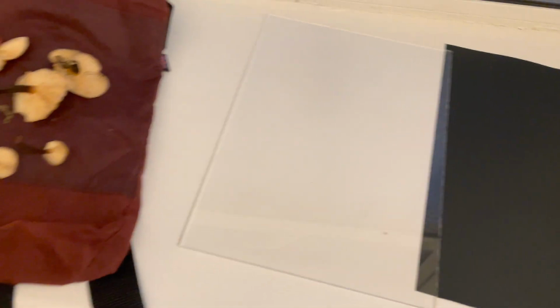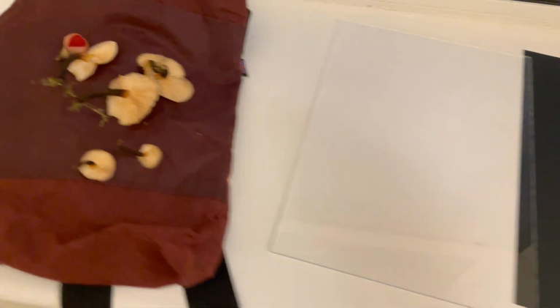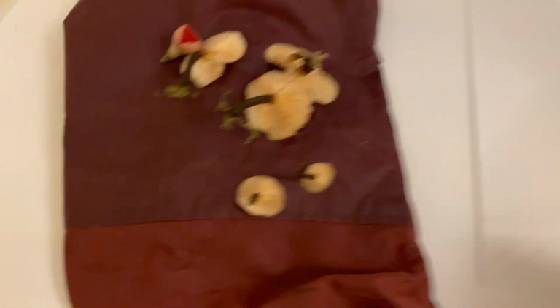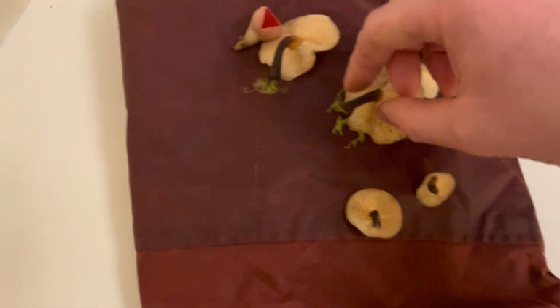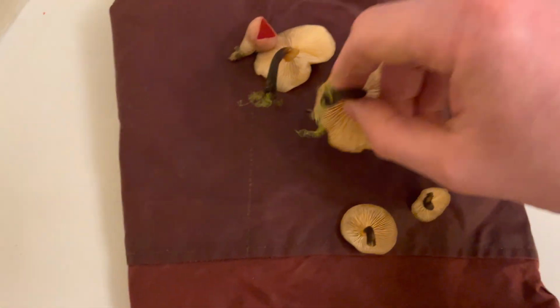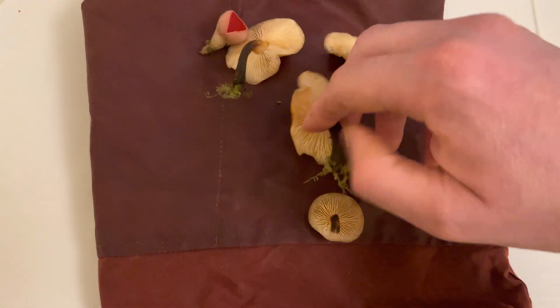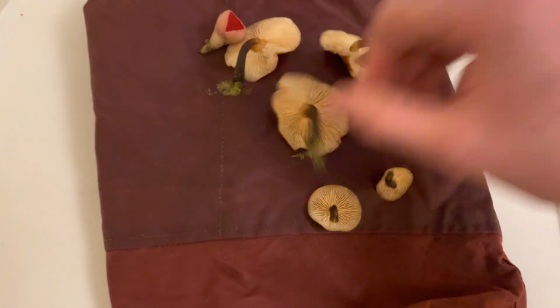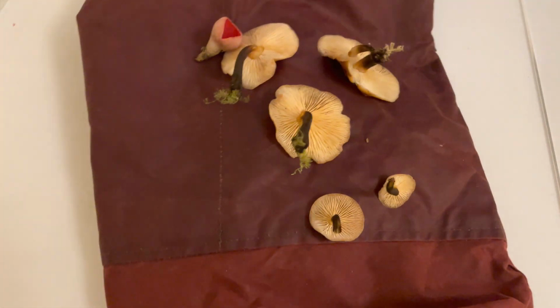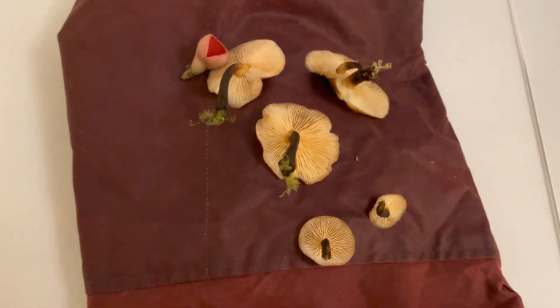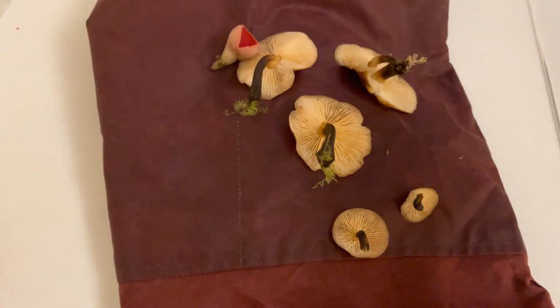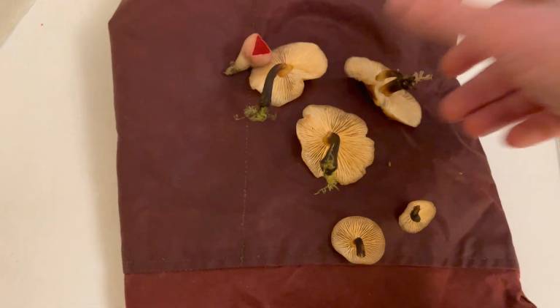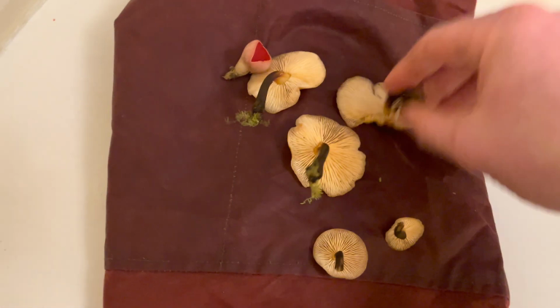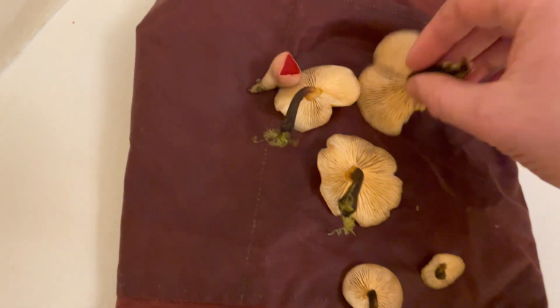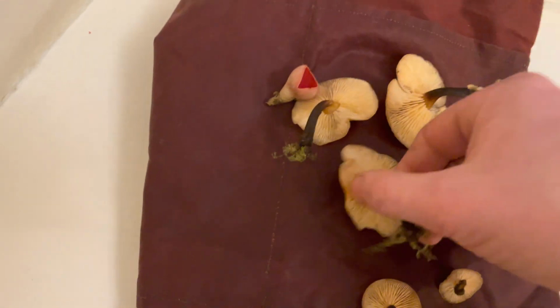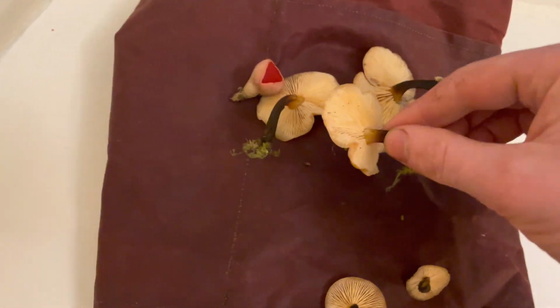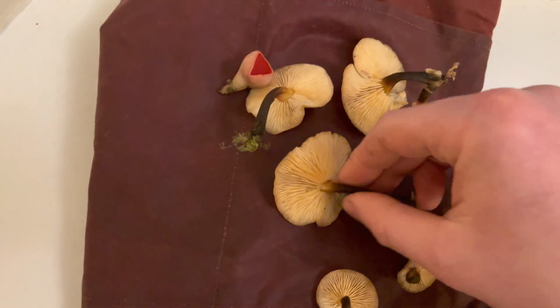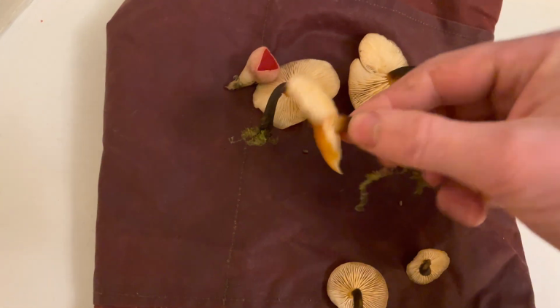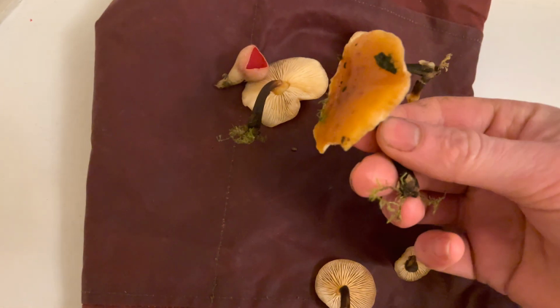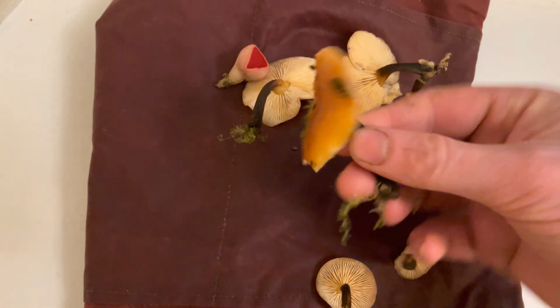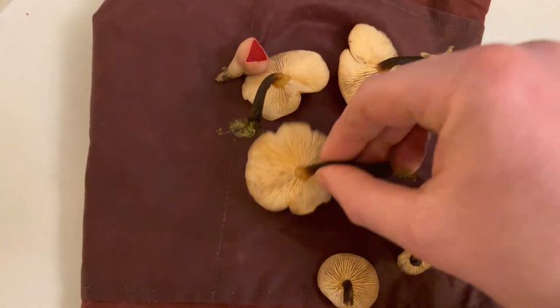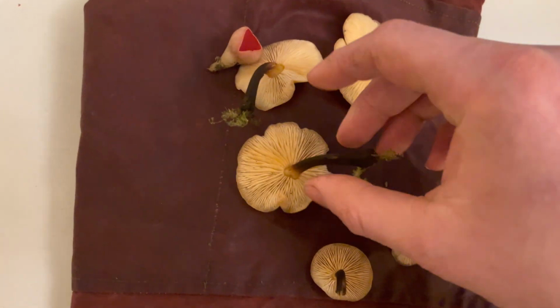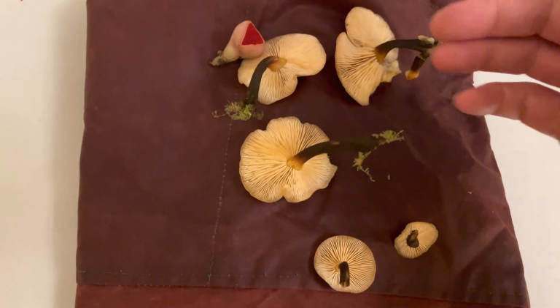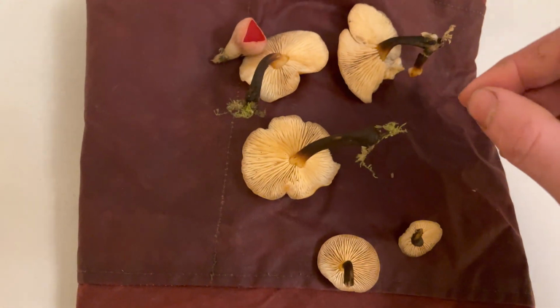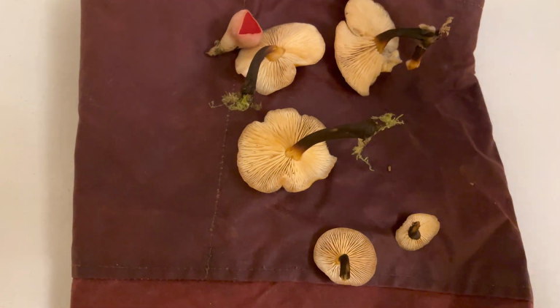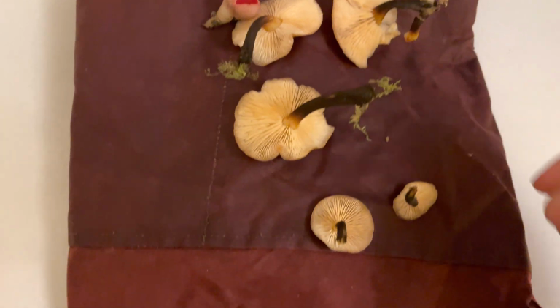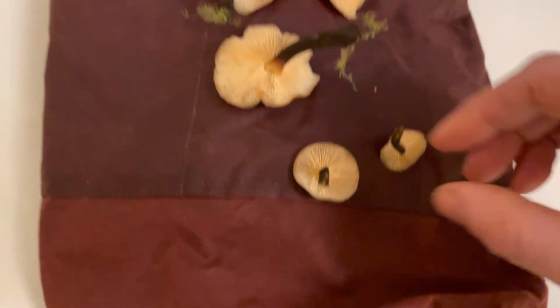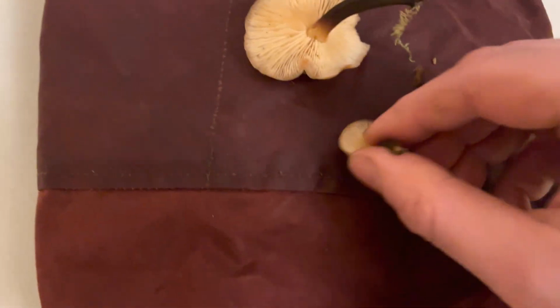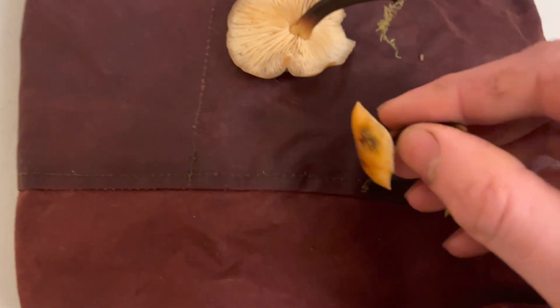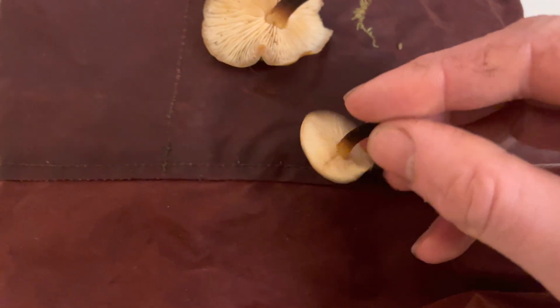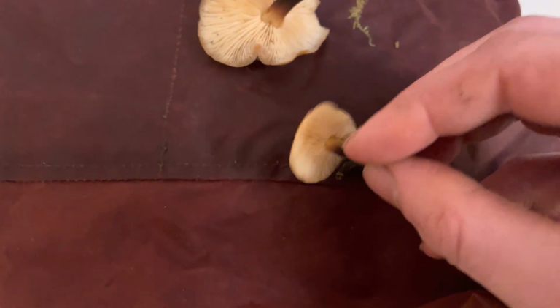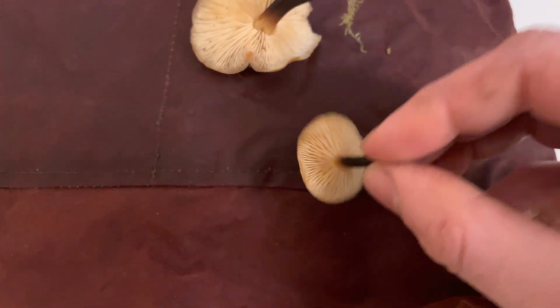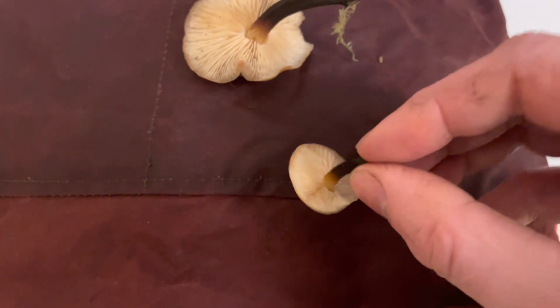When you're selecting your mushrooms, it's better to use a more mature specimen because it's more likely to release the spores. If you use a really young one like this, it might not release spores.